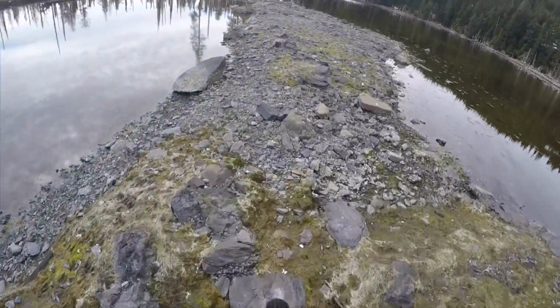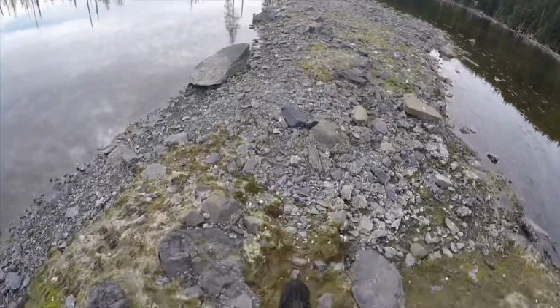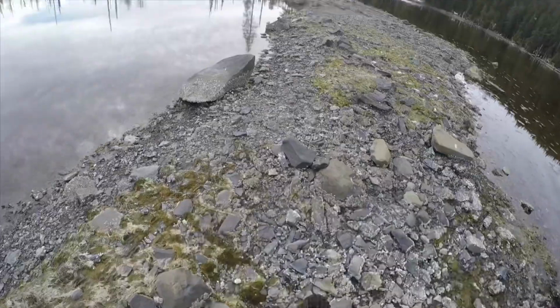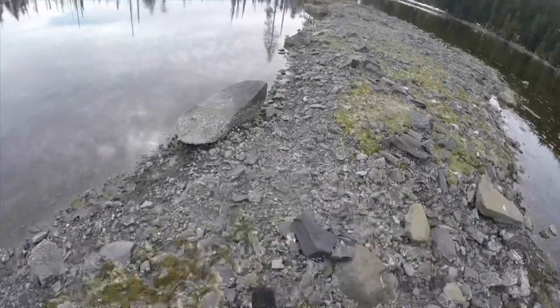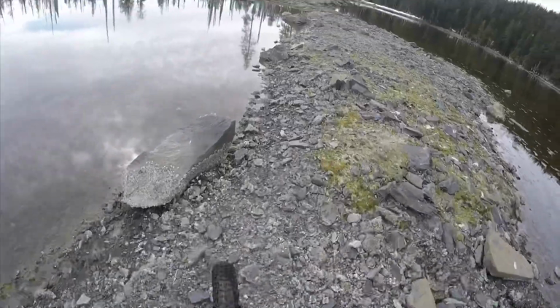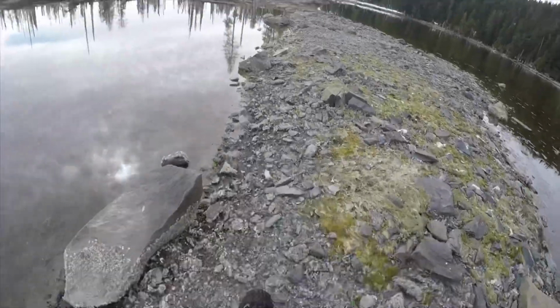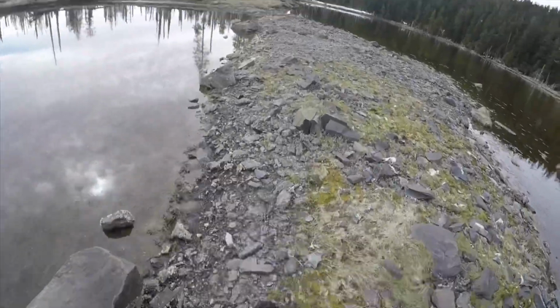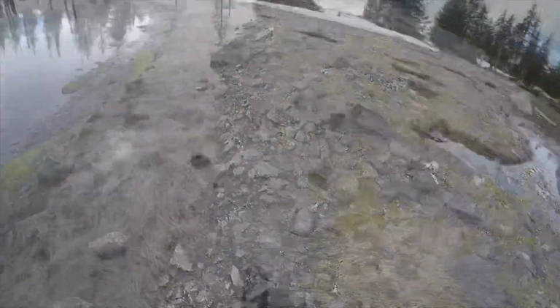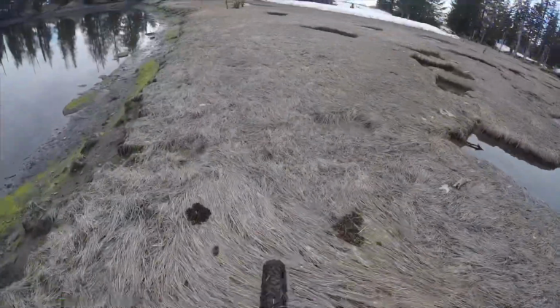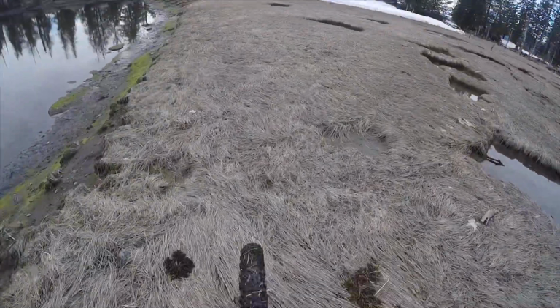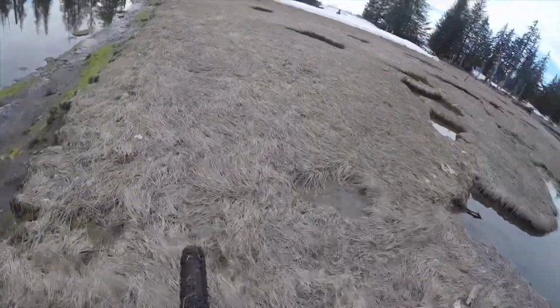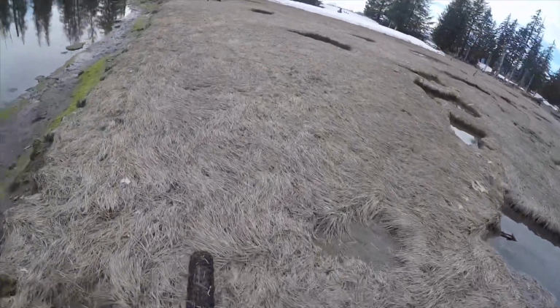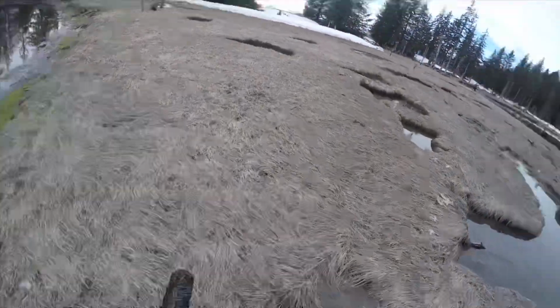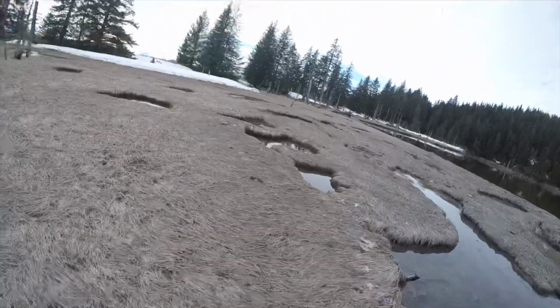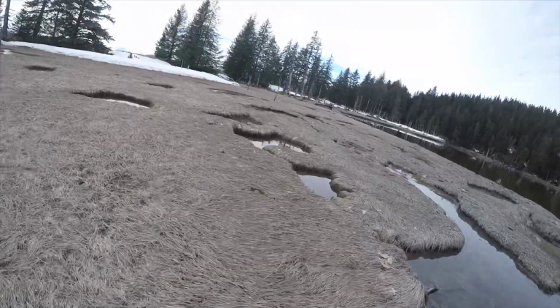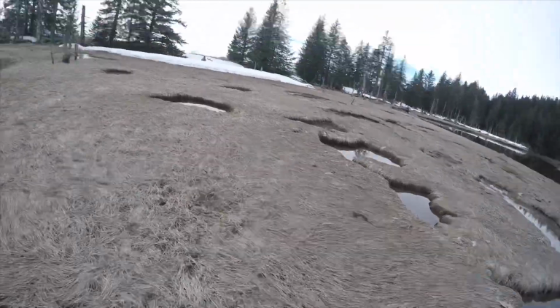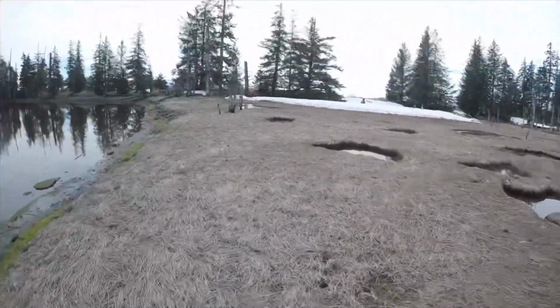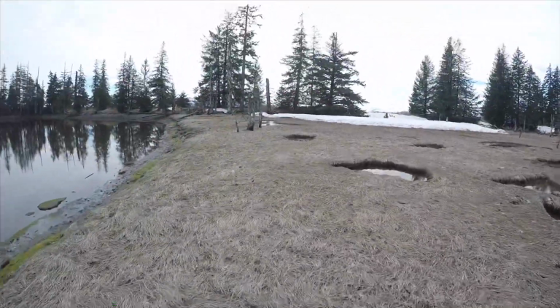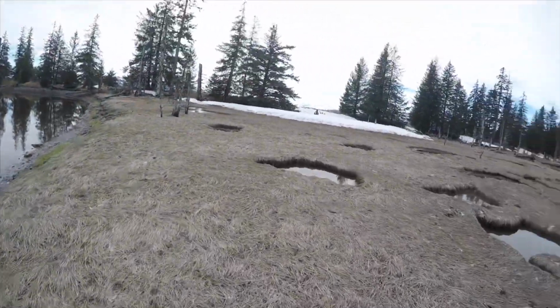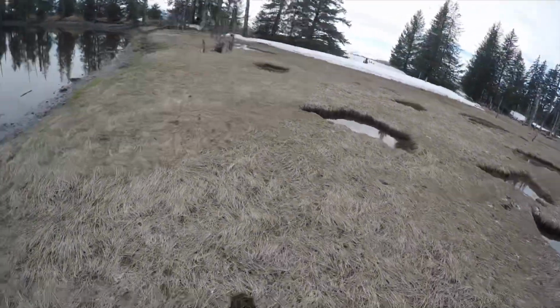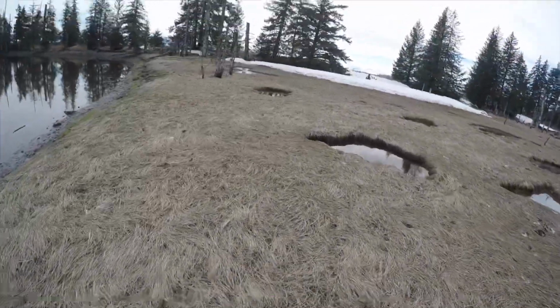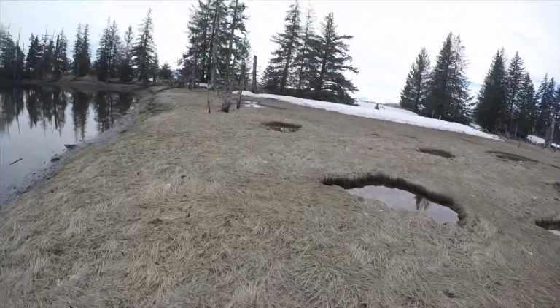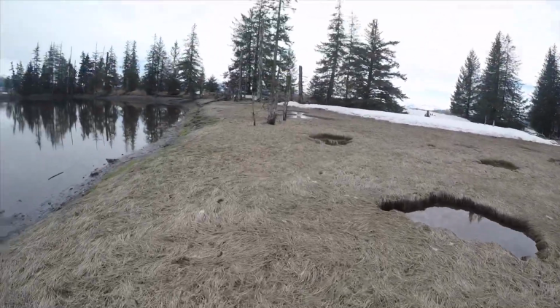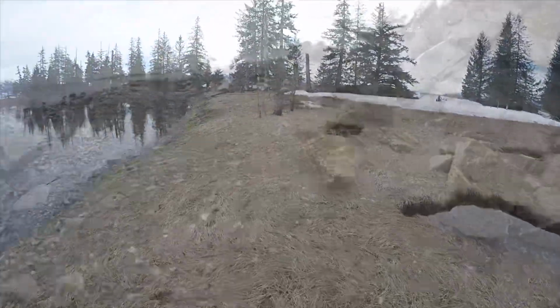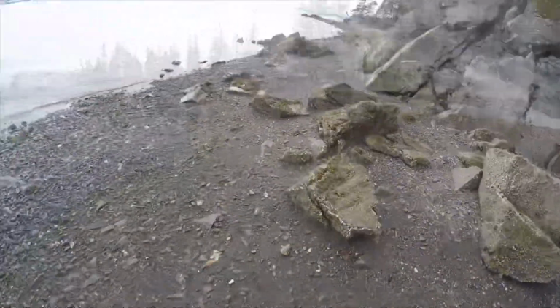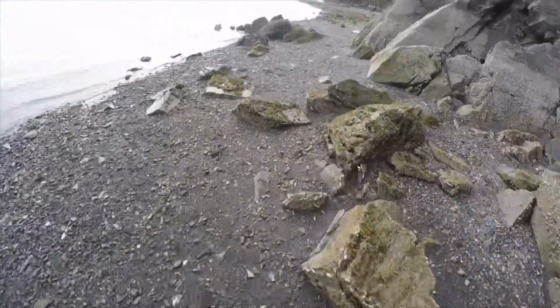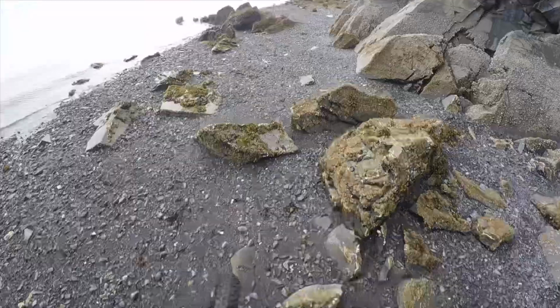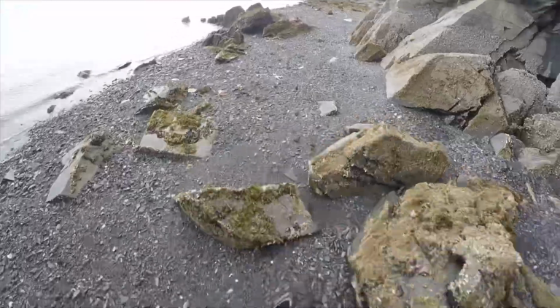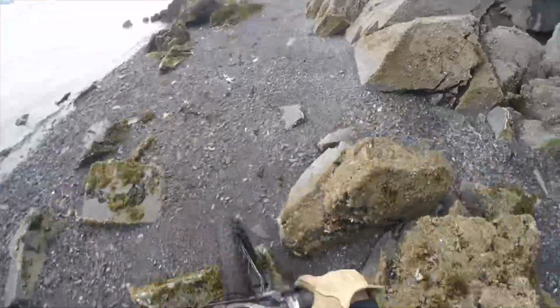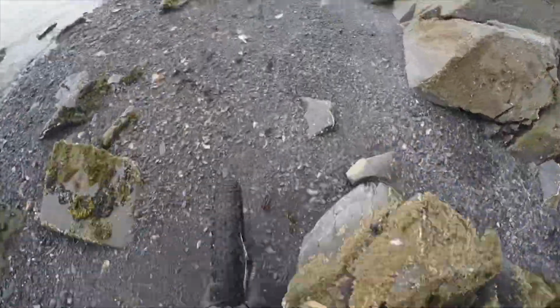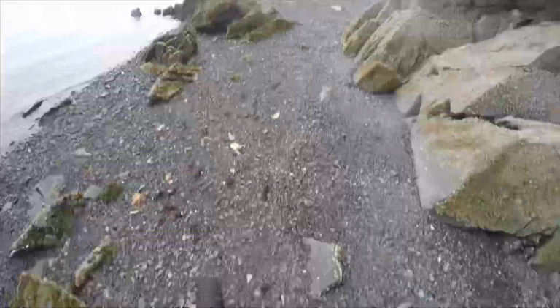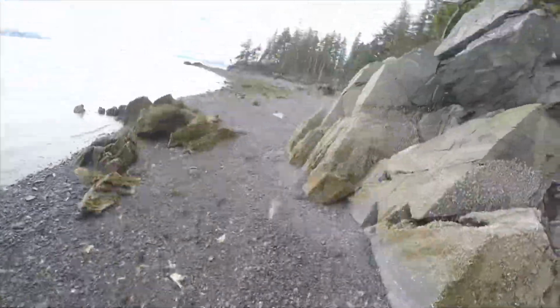Now it is April, the shrimp opener, and I was still running studs on my Surly fat tire bike. You can see a little snow here. We crossed over that, got back to the beach for a little trials on some rock obstacles.